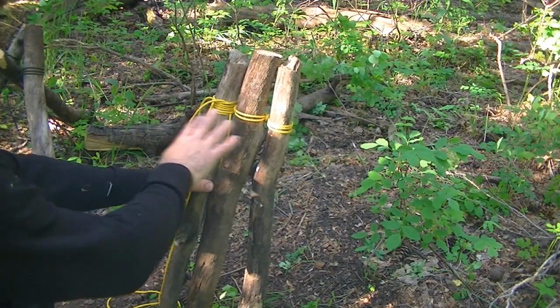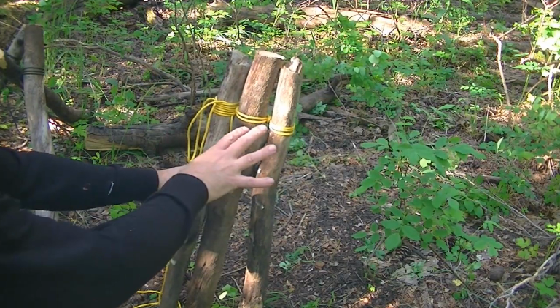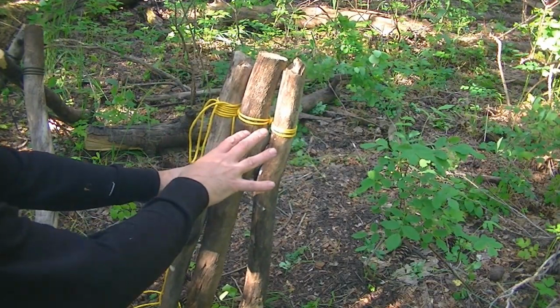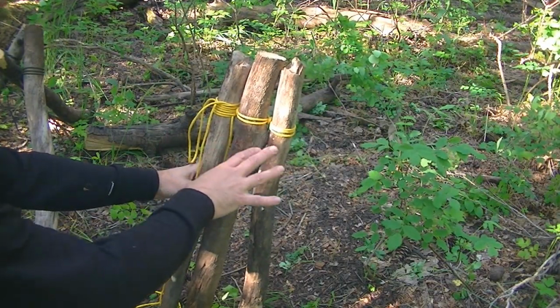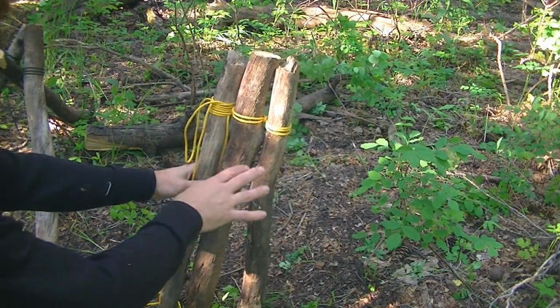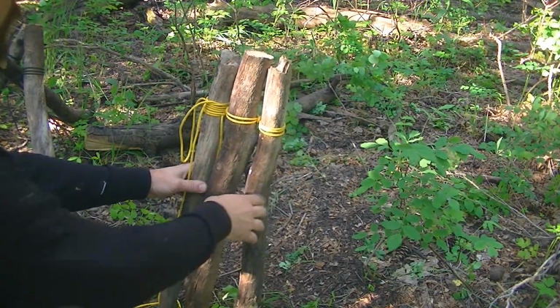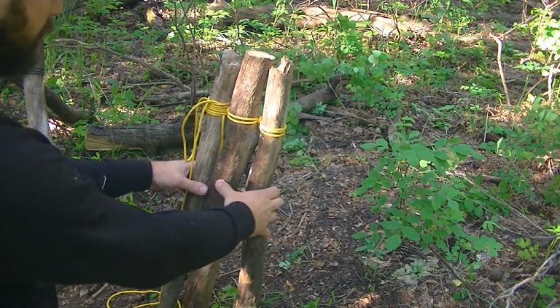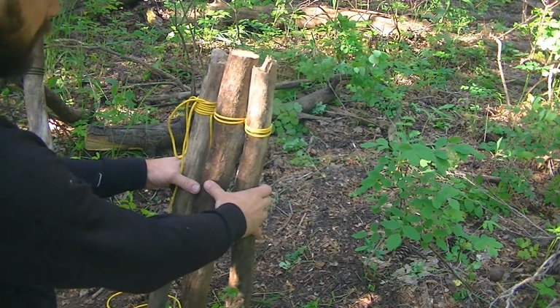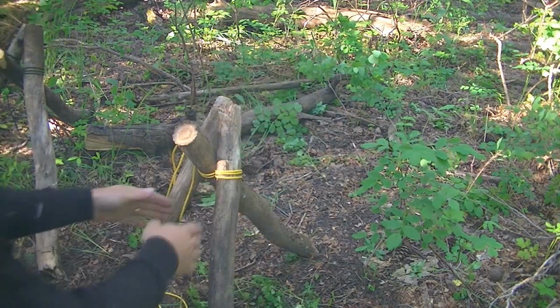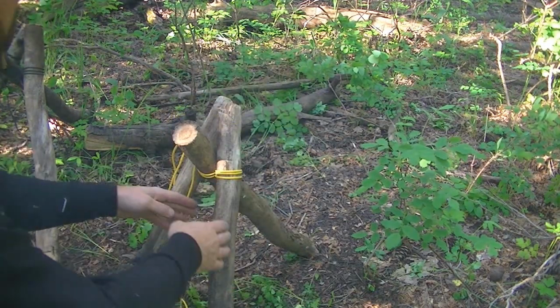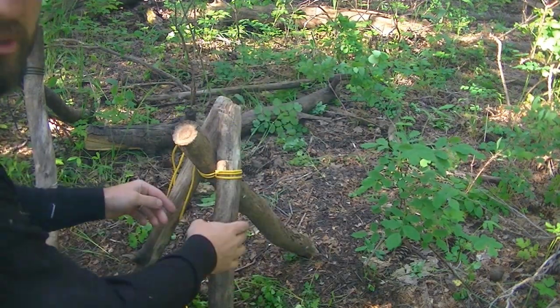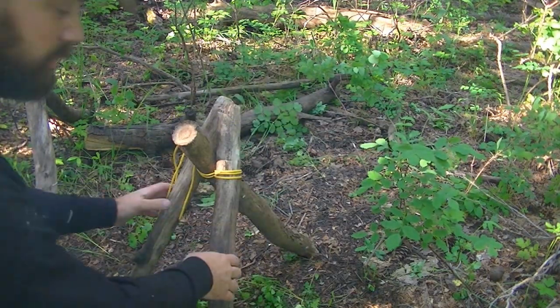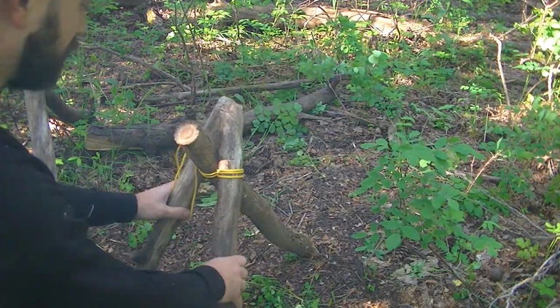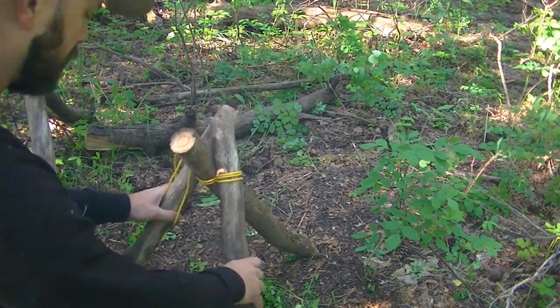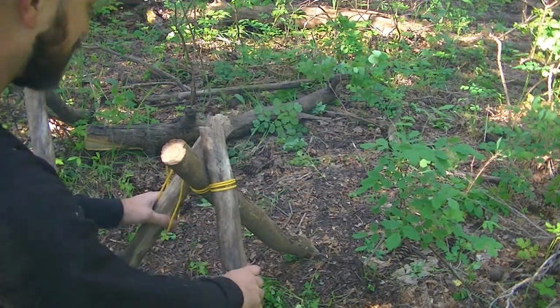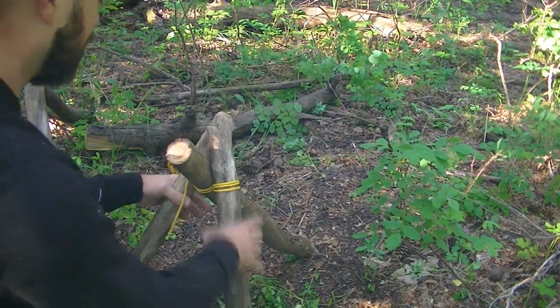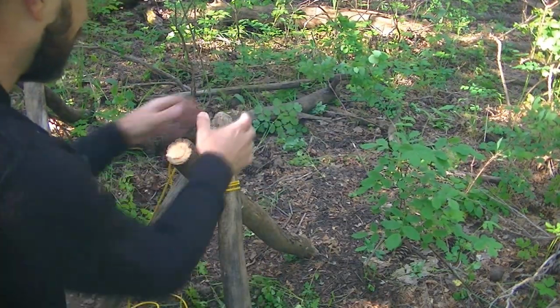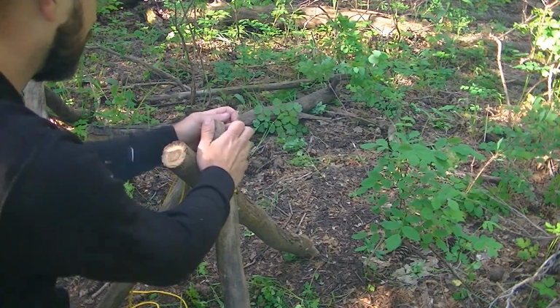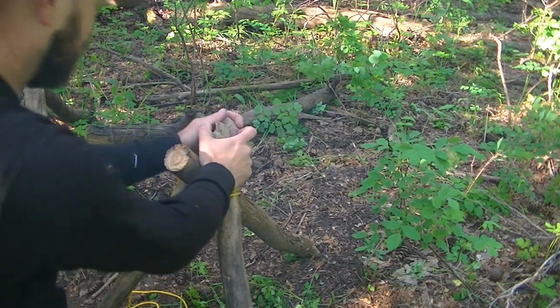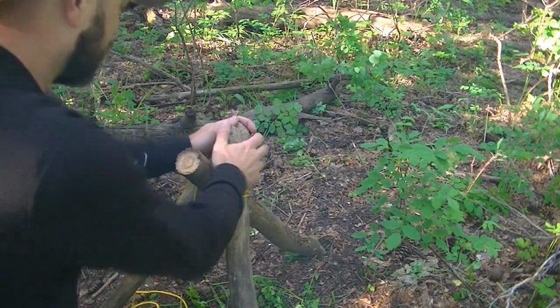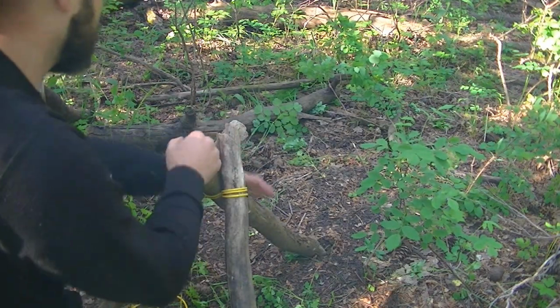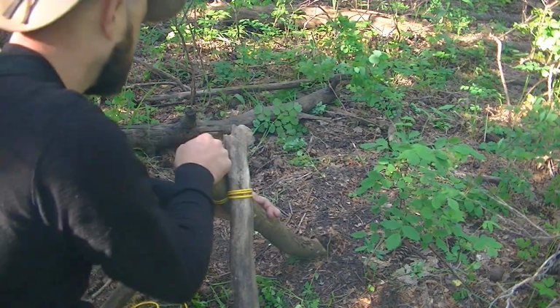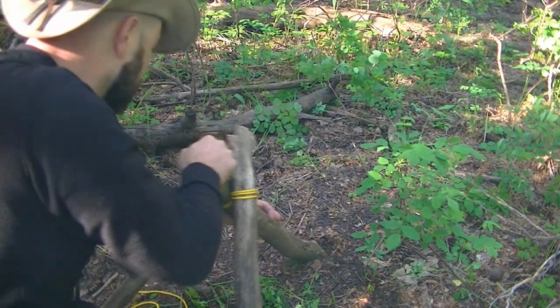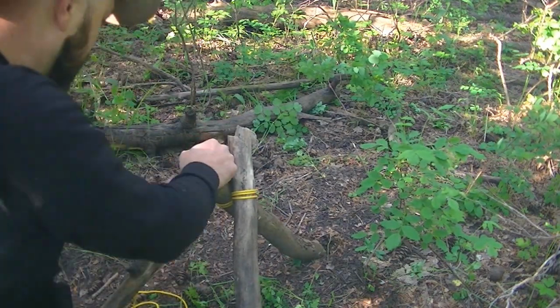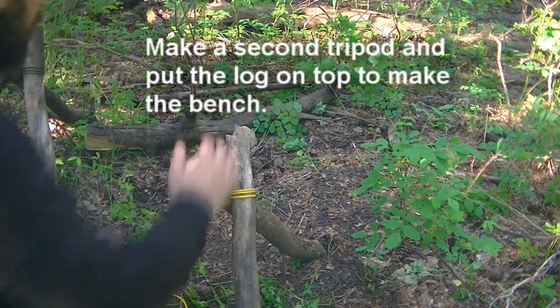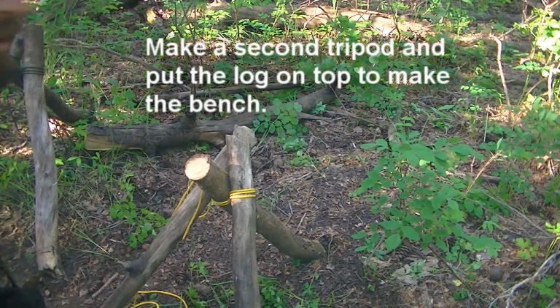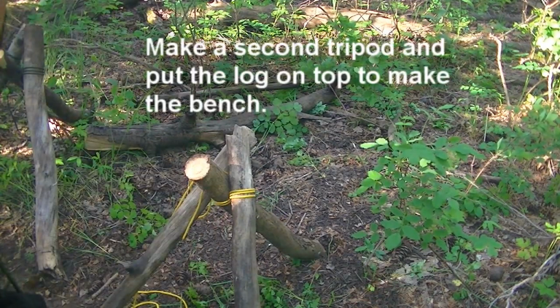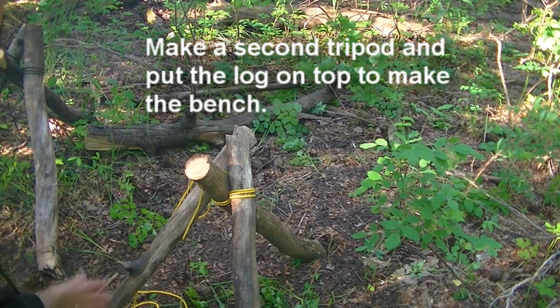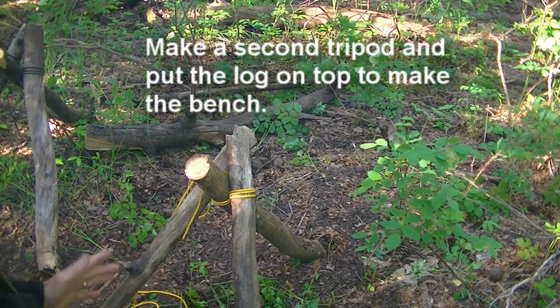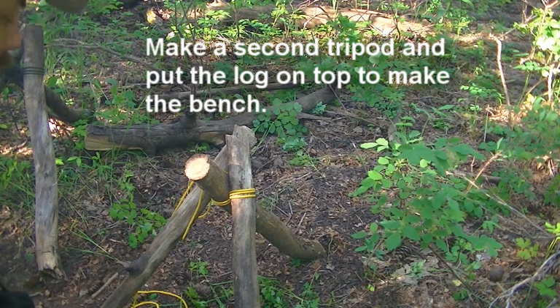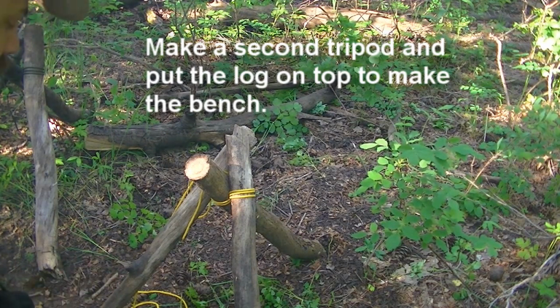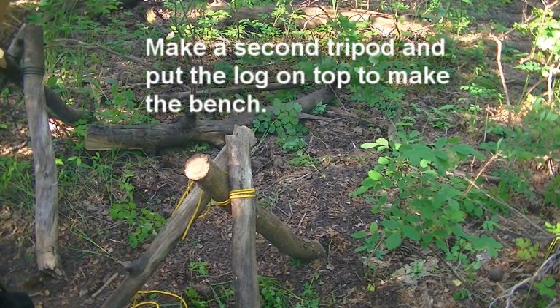Now we've got the logs tied together, we're going to make the actual tripod part. You'll try and make the best triangle you can with each point of the logs. And there is a very basic tripod.